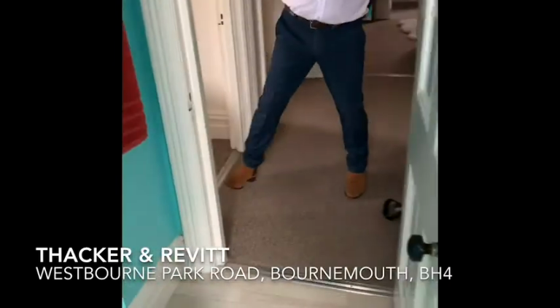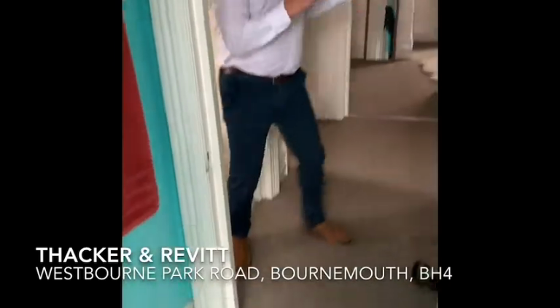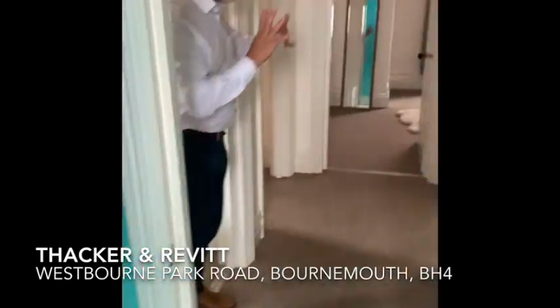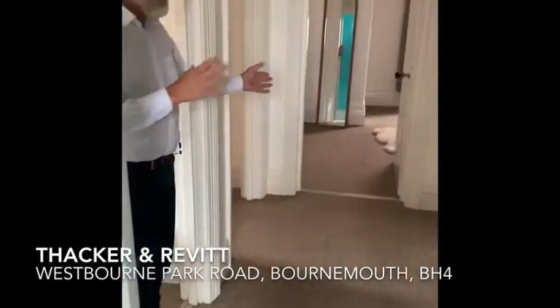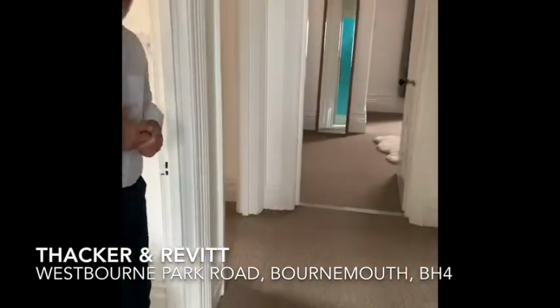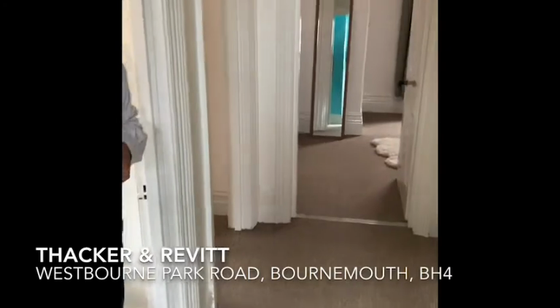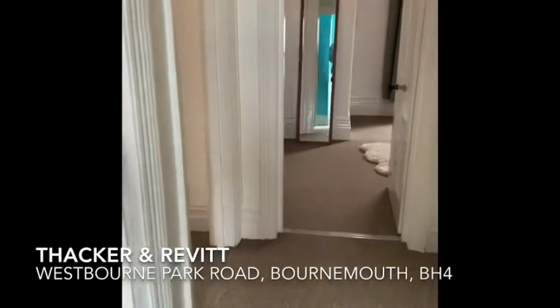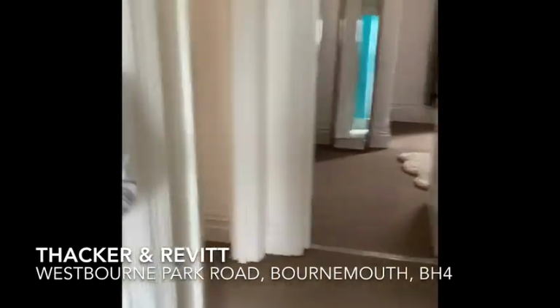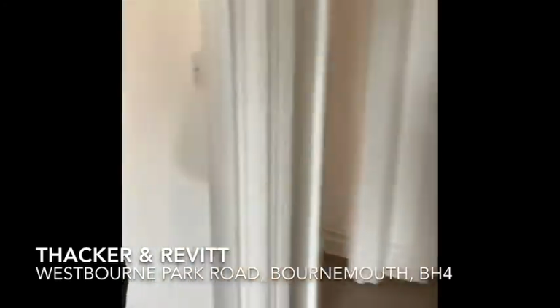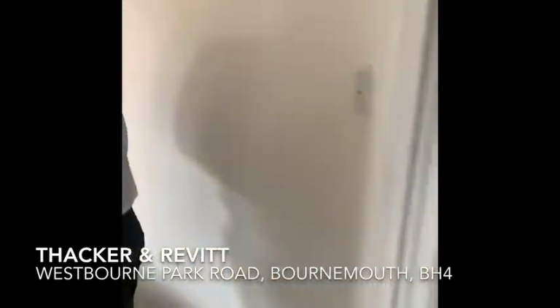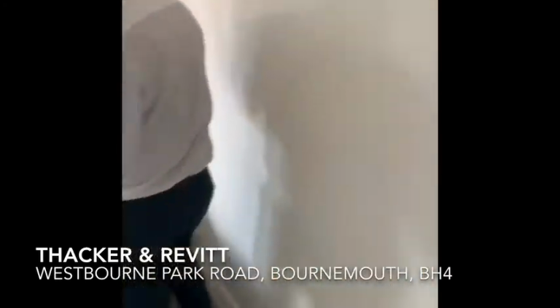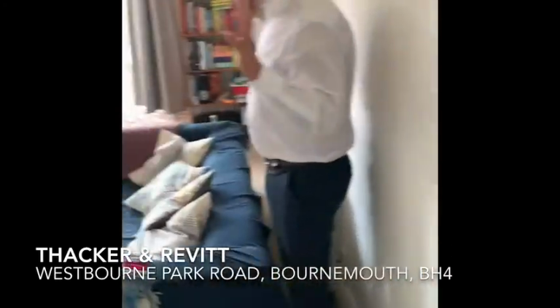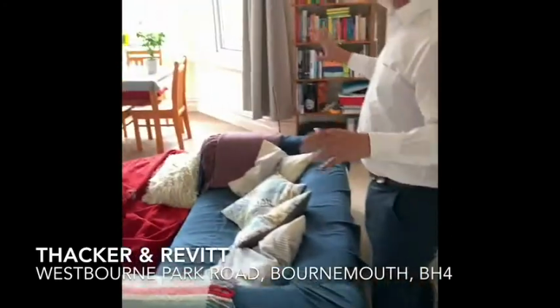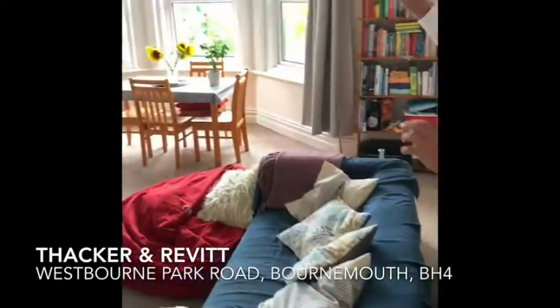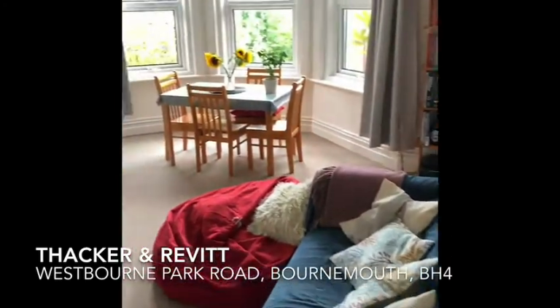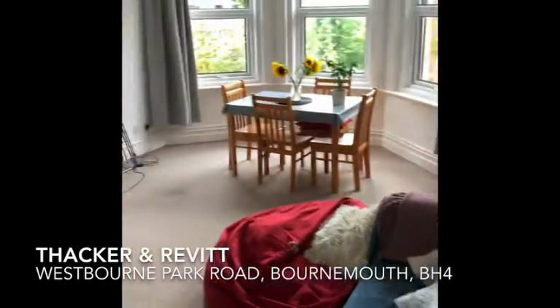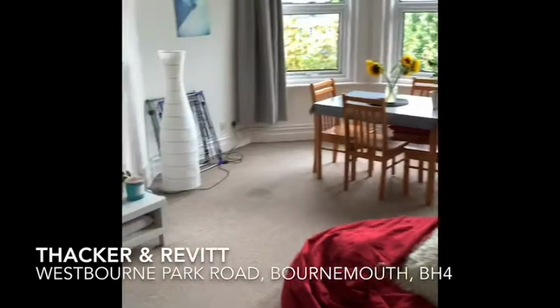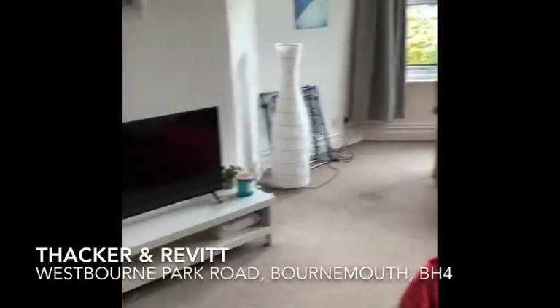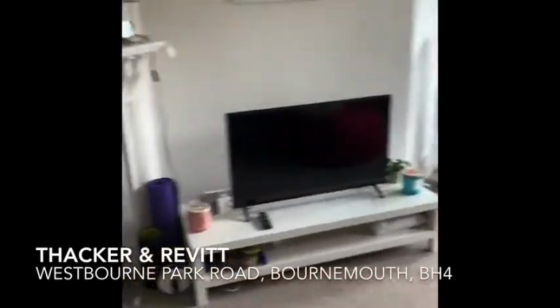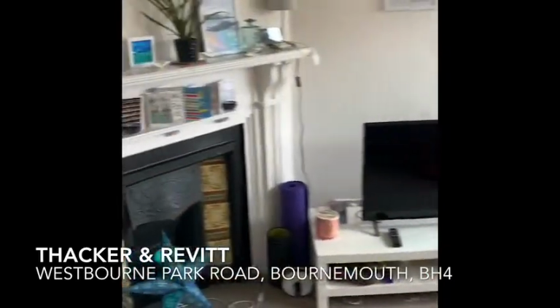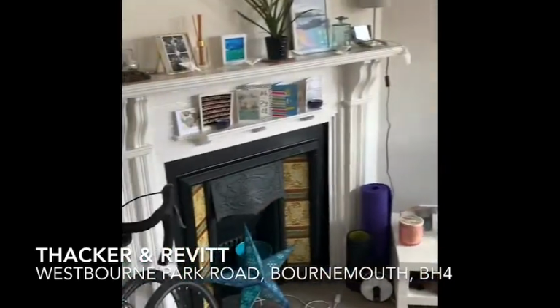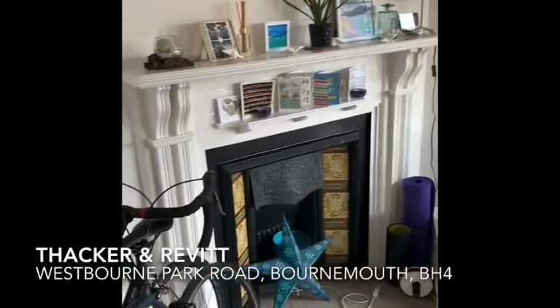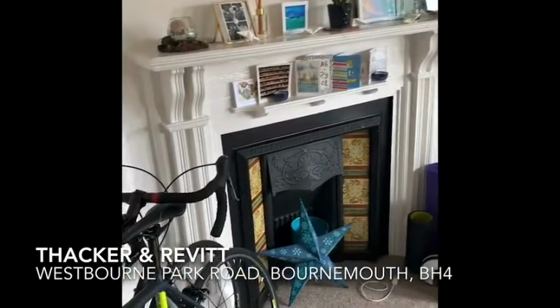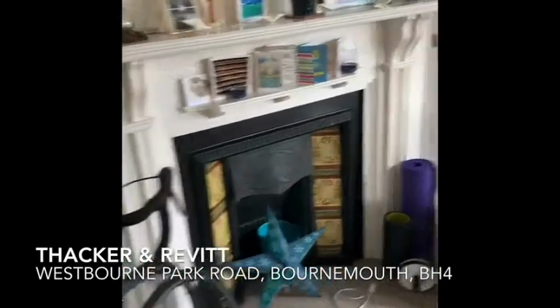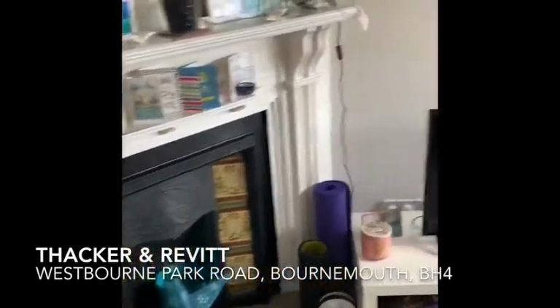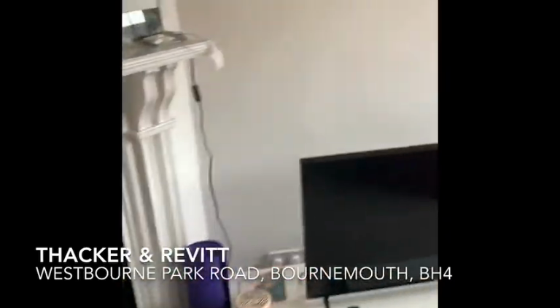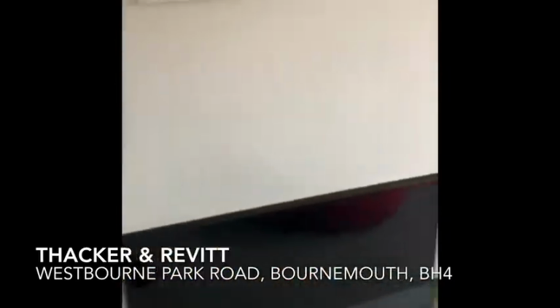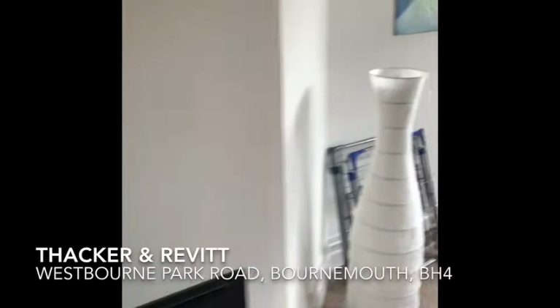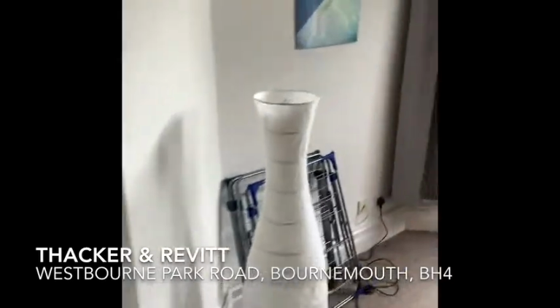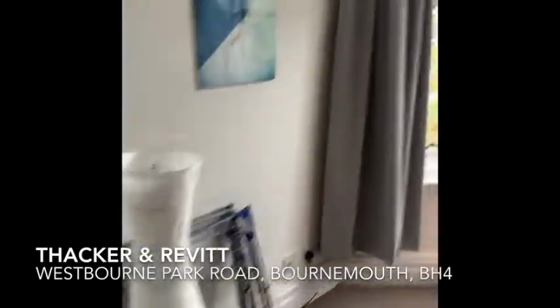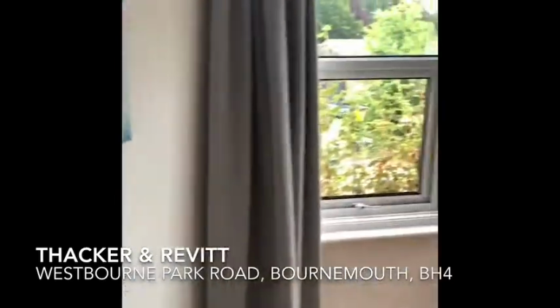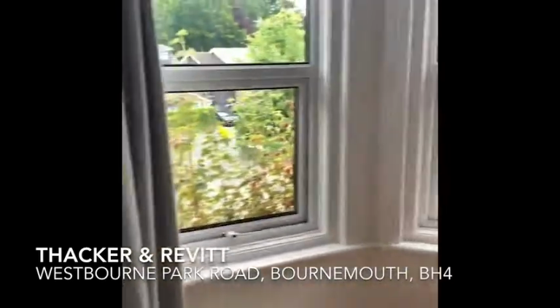Quick glance back into the entrance hall and into the lounge. So lovely big lounge with bay window, lovely feature fireplace, and neutral decor throughout.